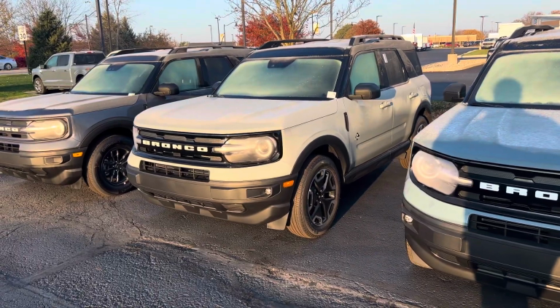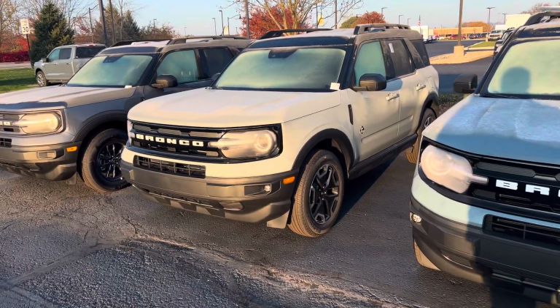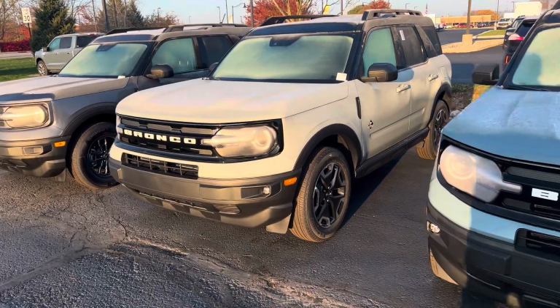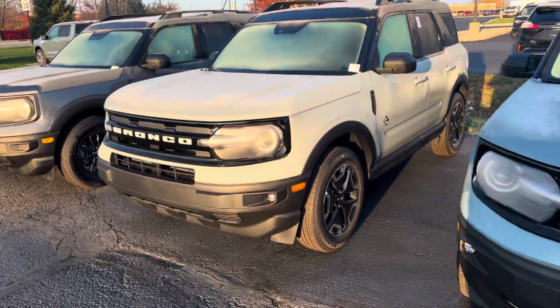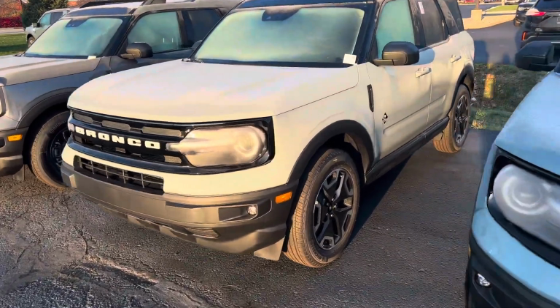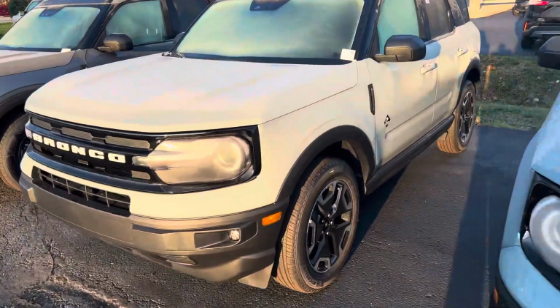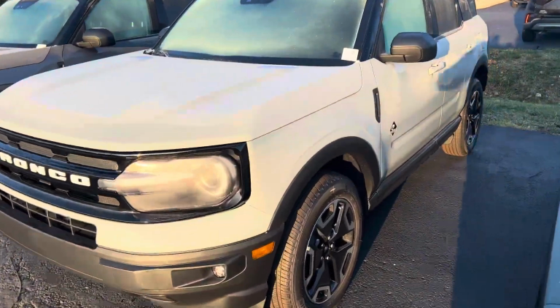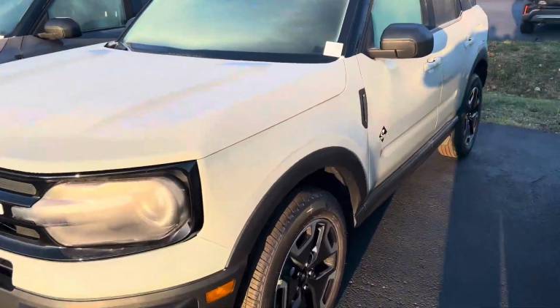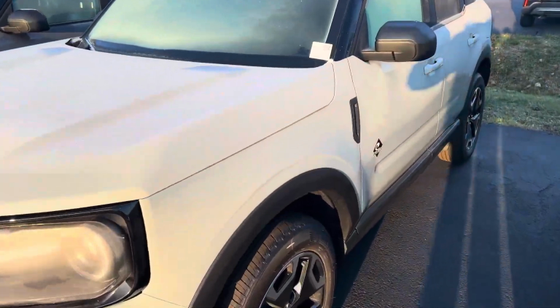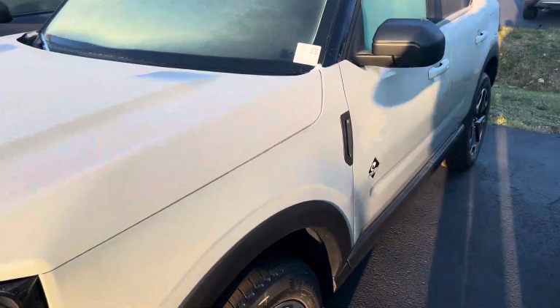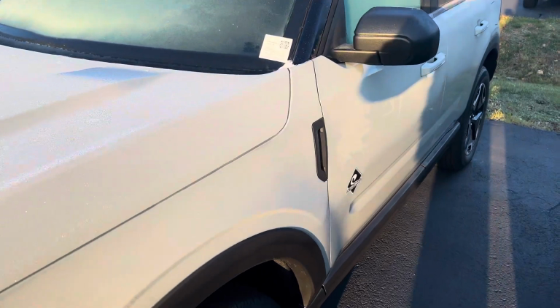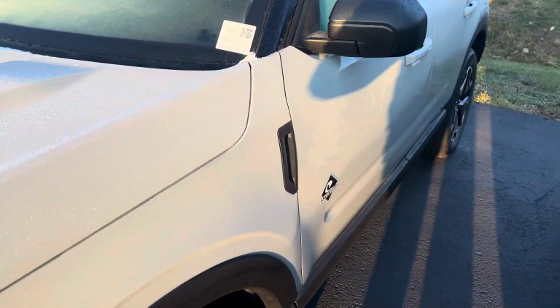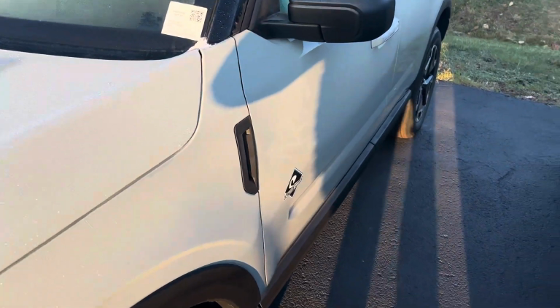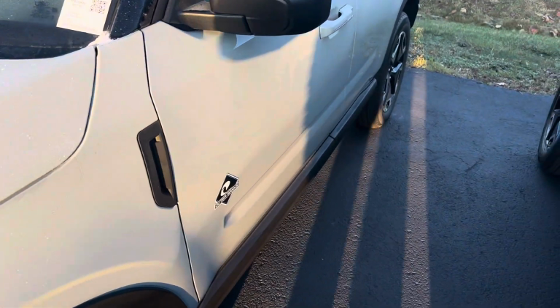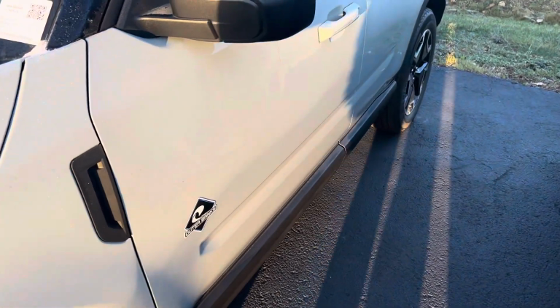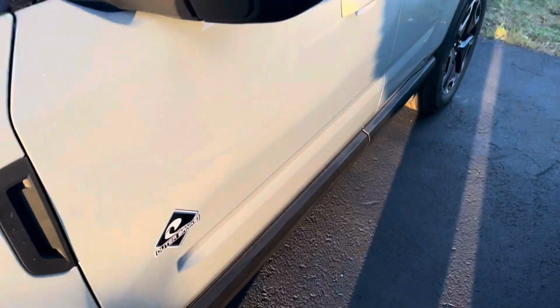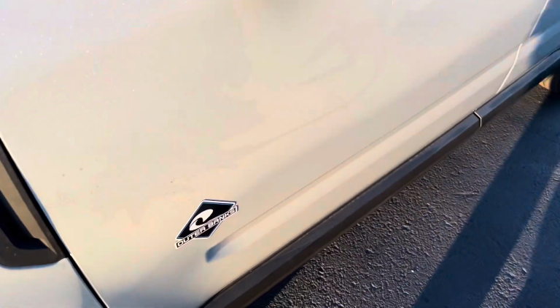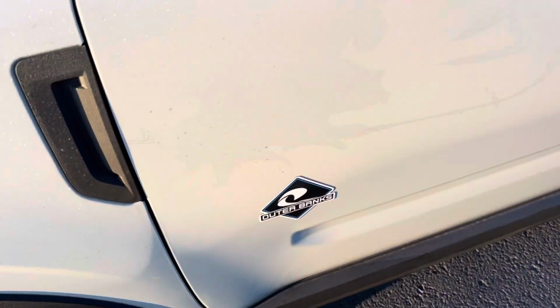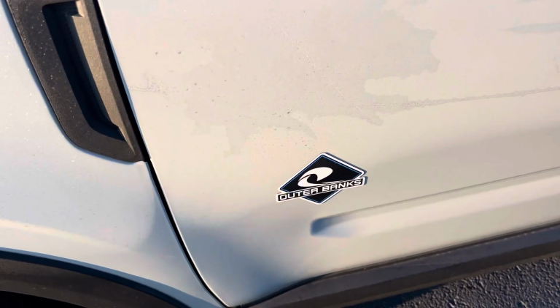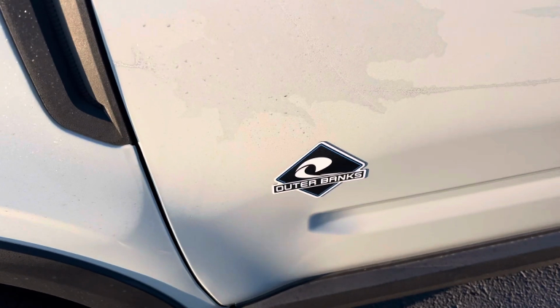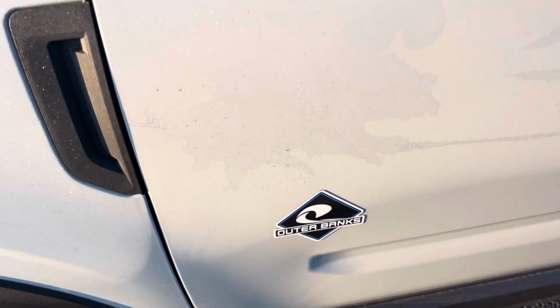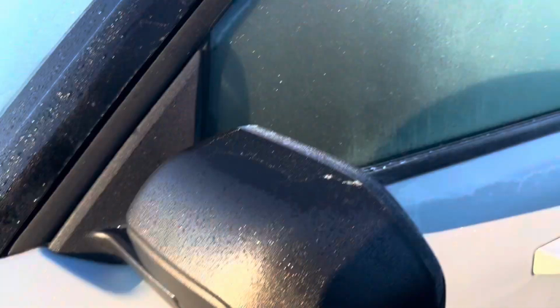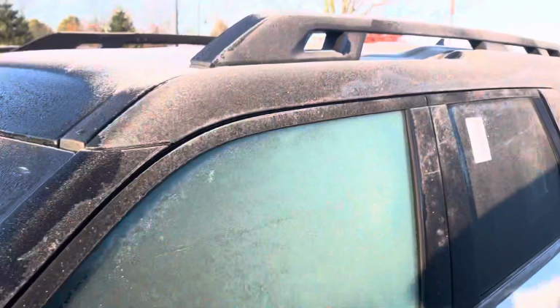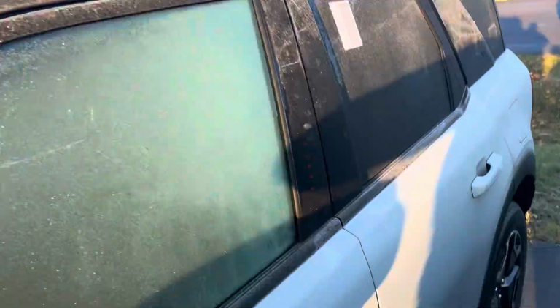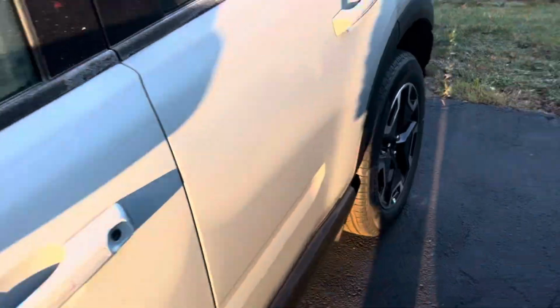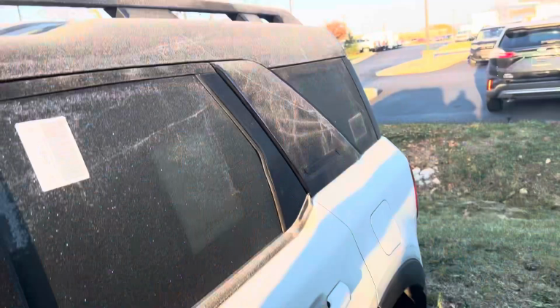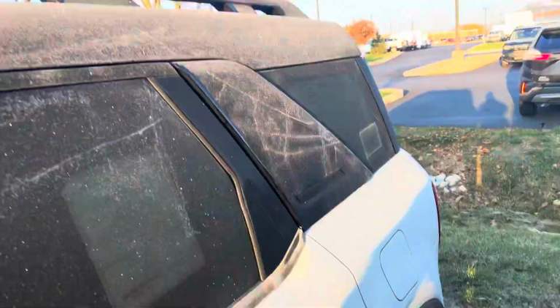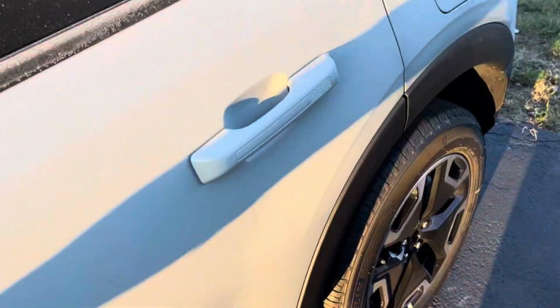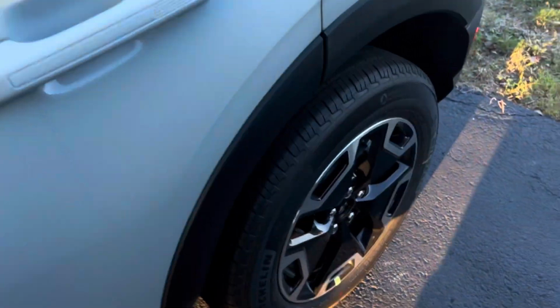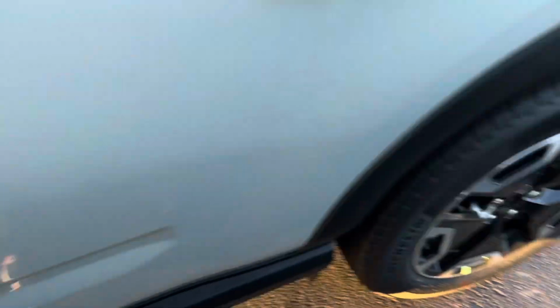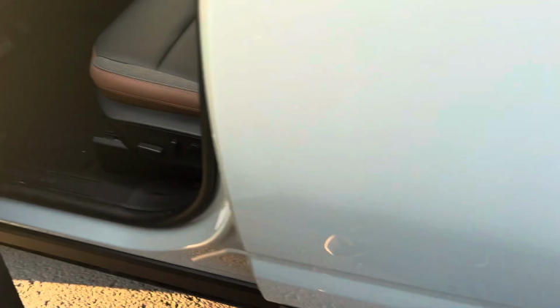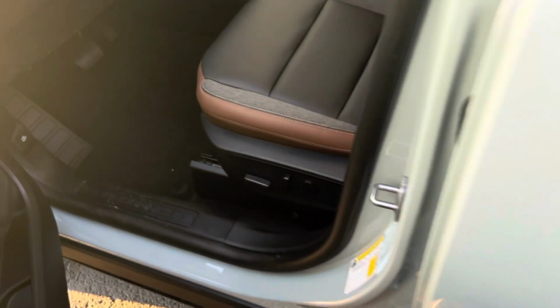This is Steve Anger with Balestas Ford. This is the 2023 Ford Bronco Sport. It is the Cactus Gray Outer Banks, with a nice black top and black wheels.